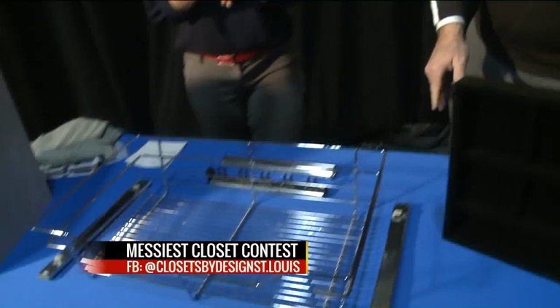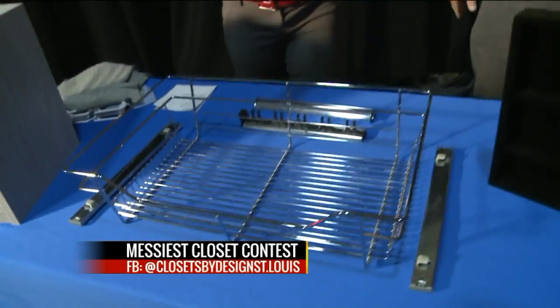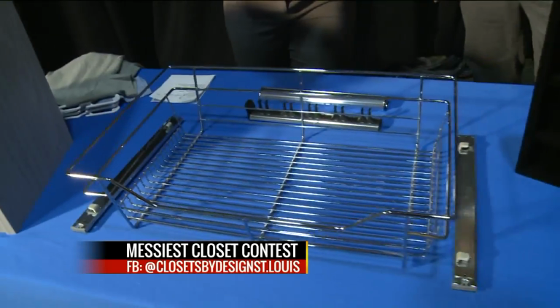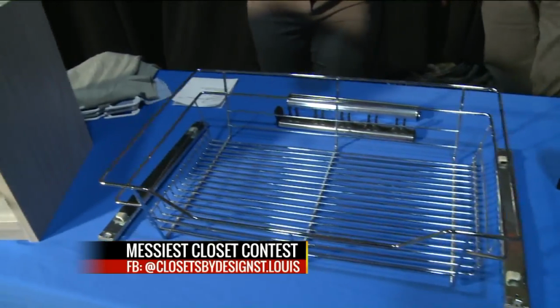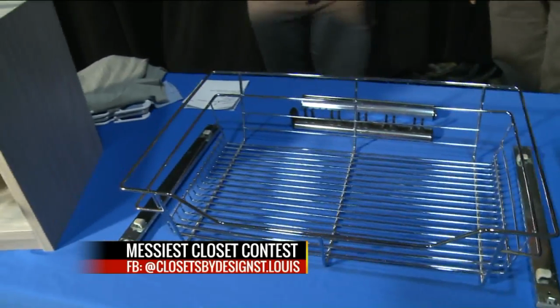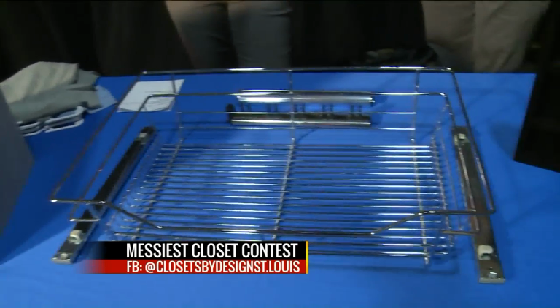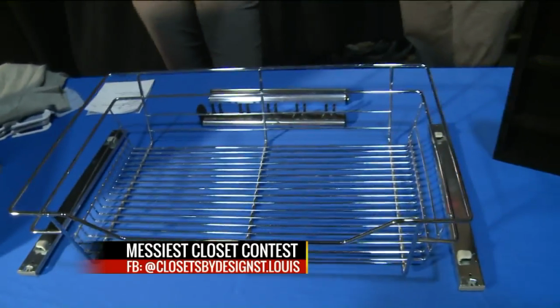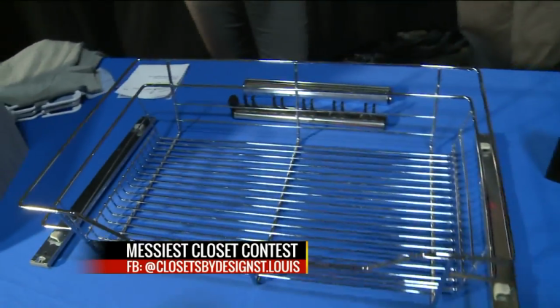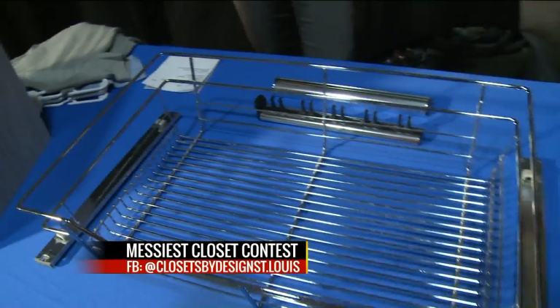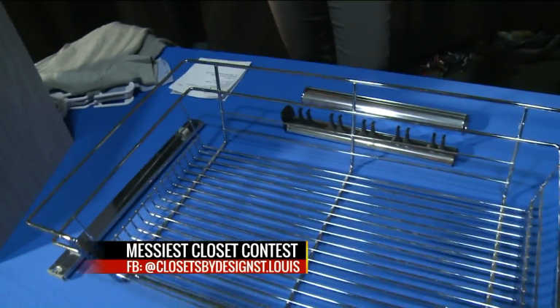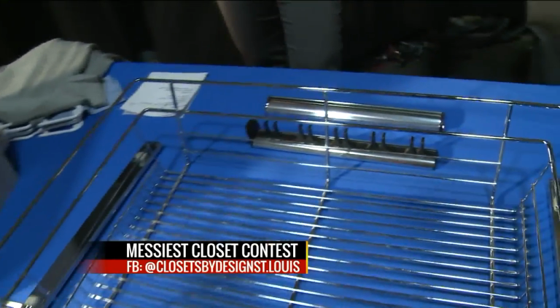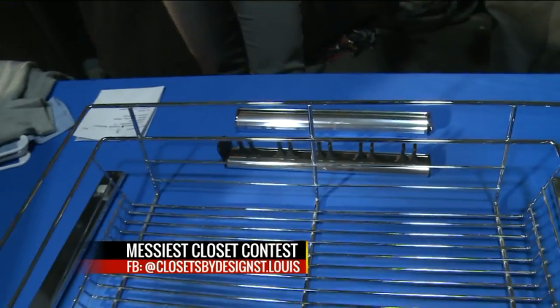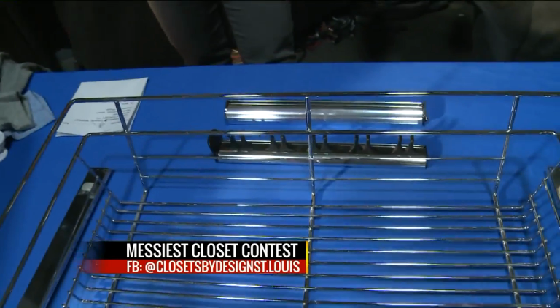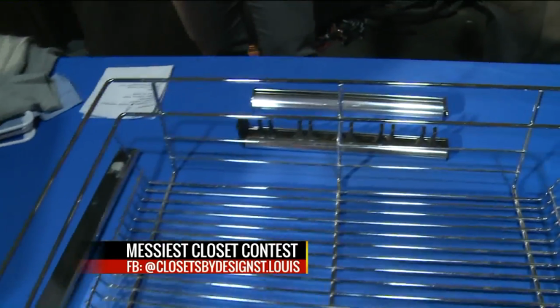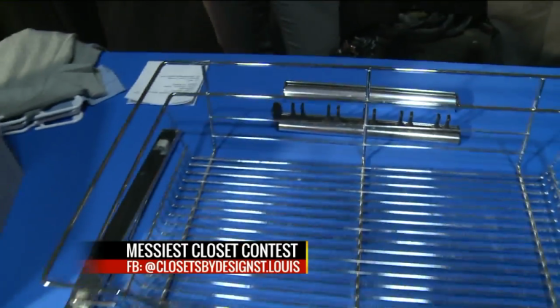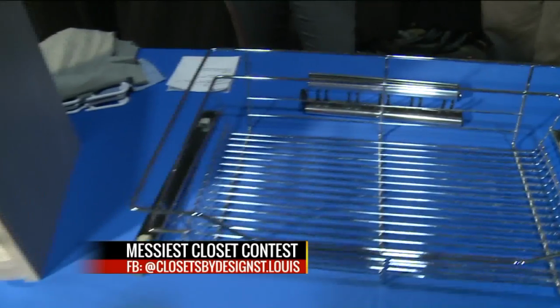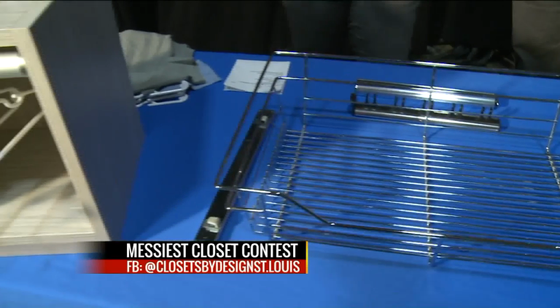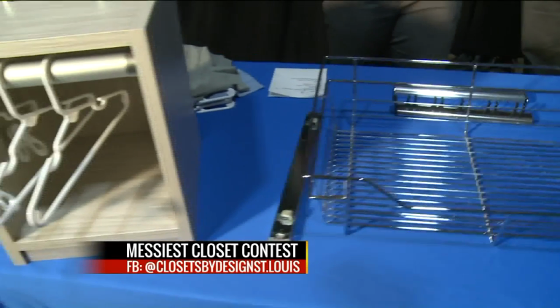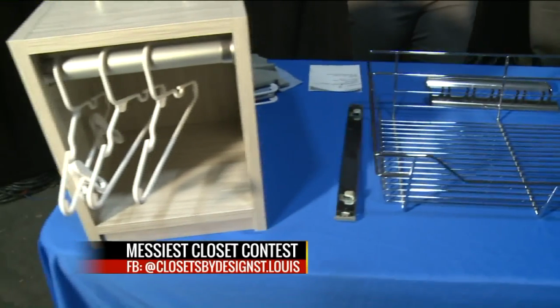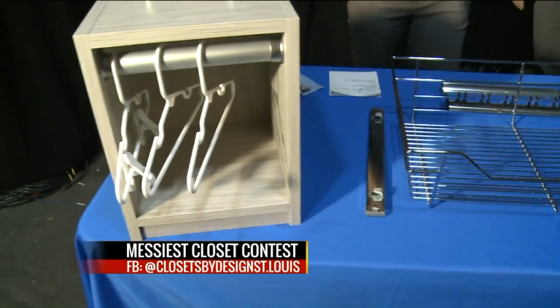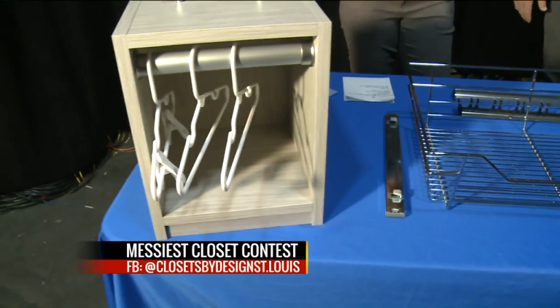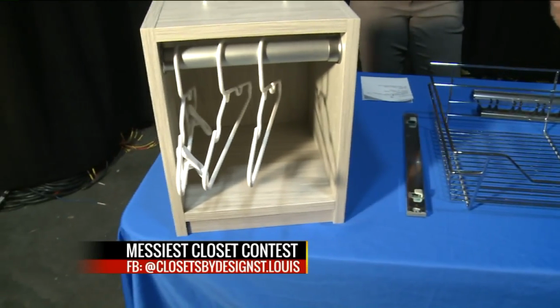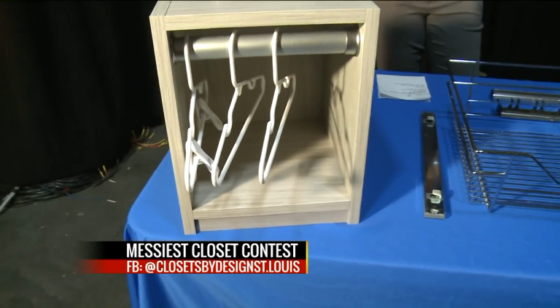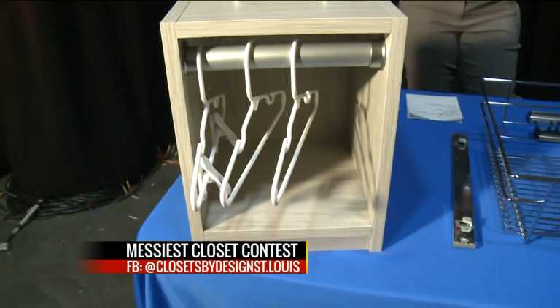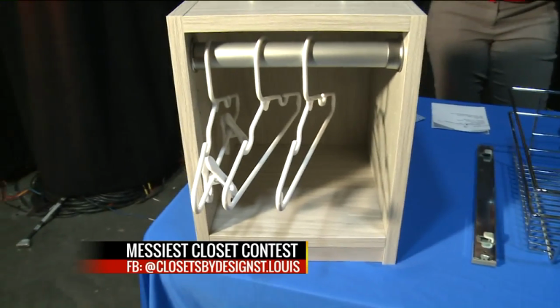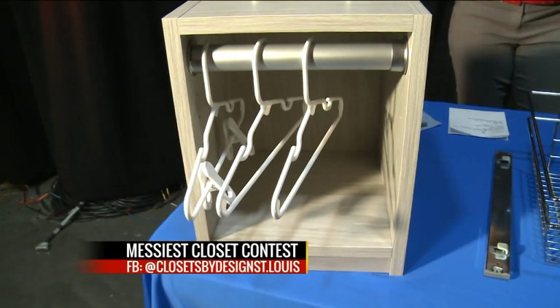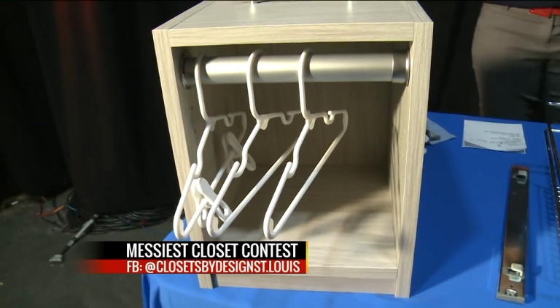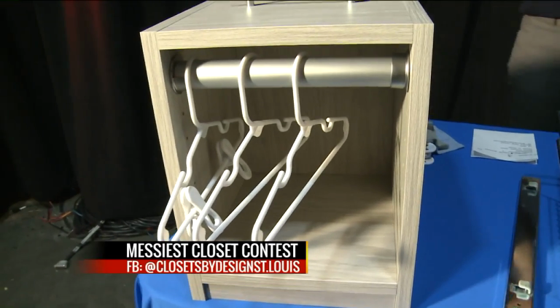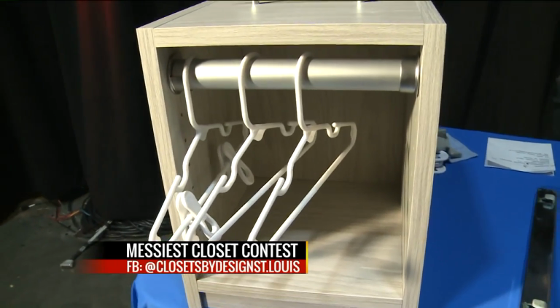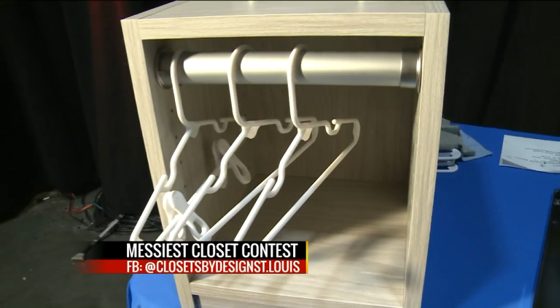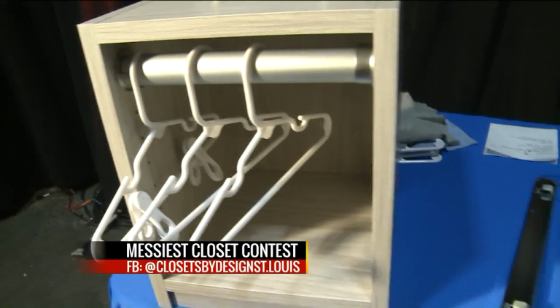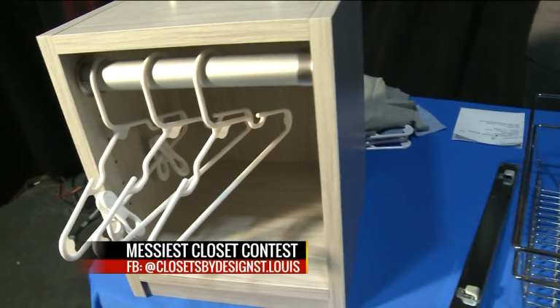If you're not ashamed to say you have the messiest closet, go ahead and post that picture to Facebook at Closets by Design St. Louis. You never know — you might get thousands of dollars worth of free help.